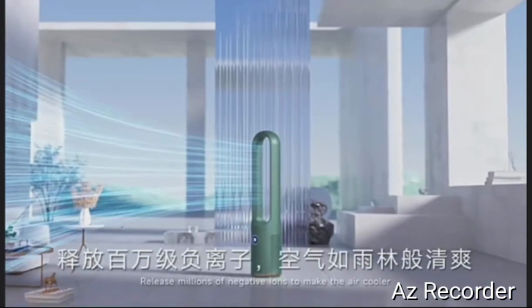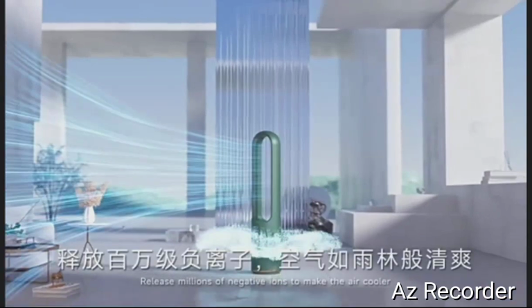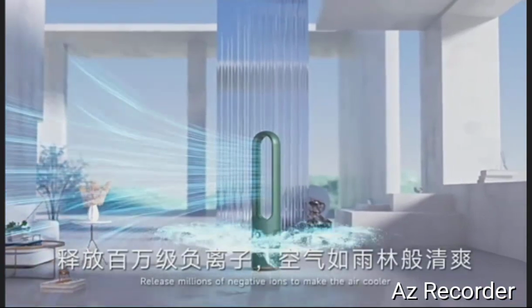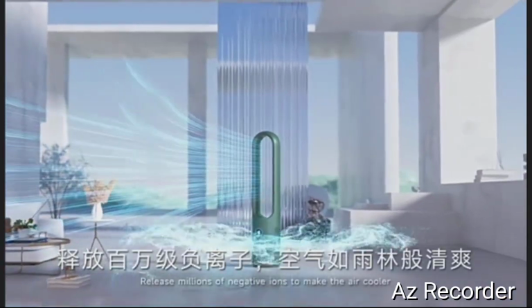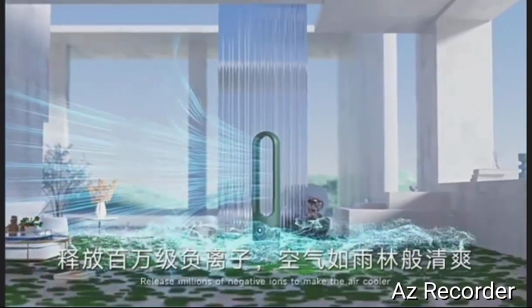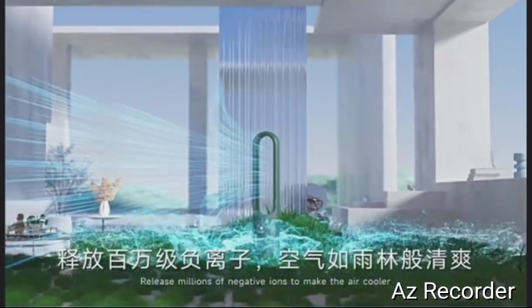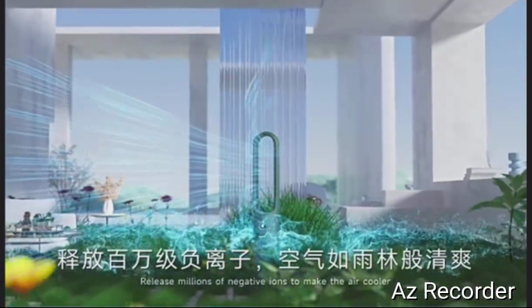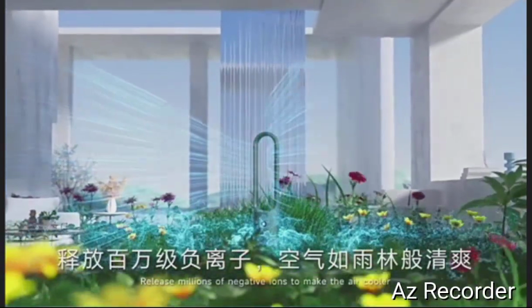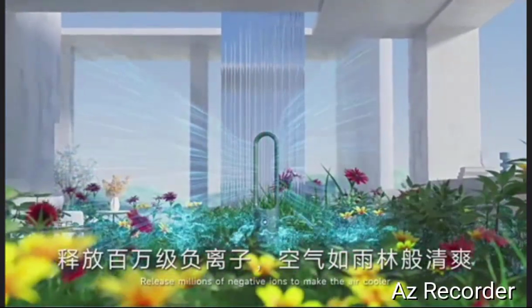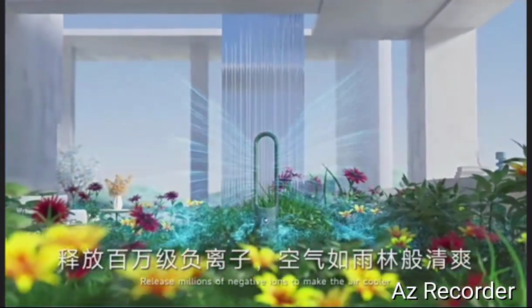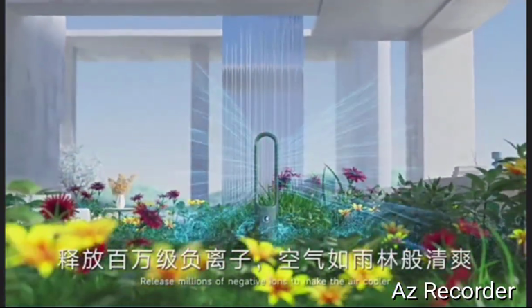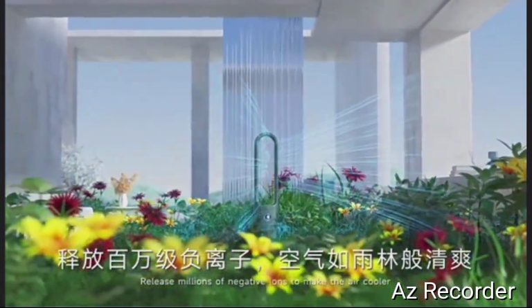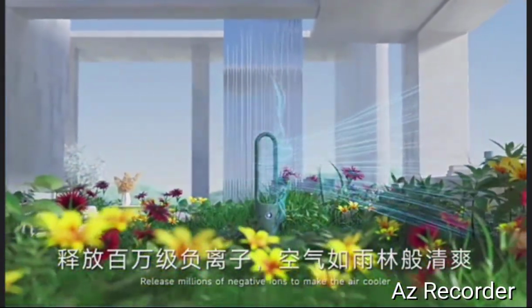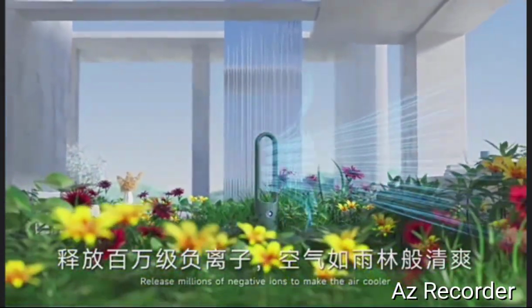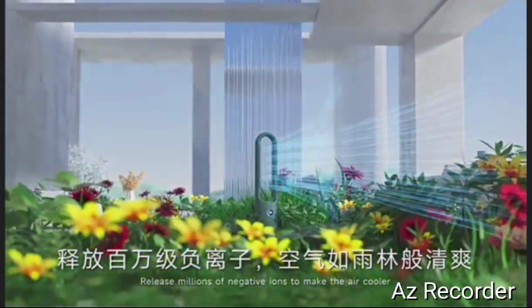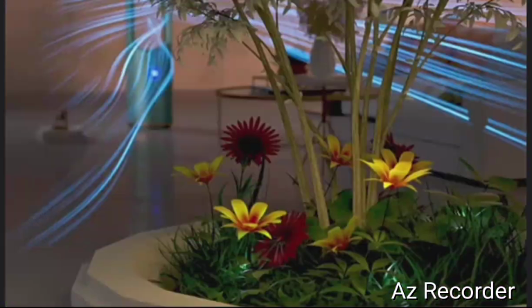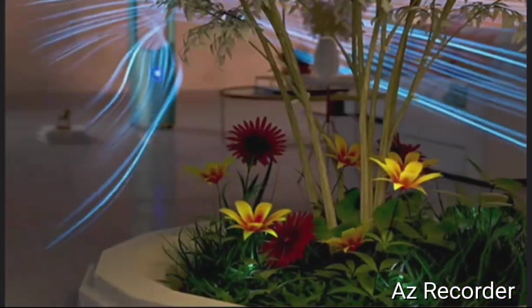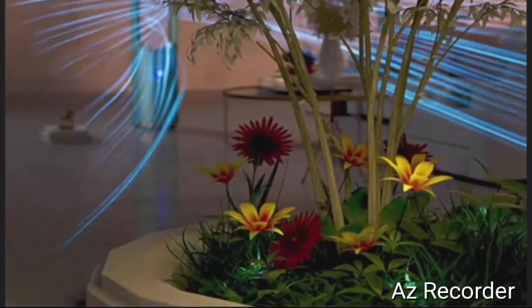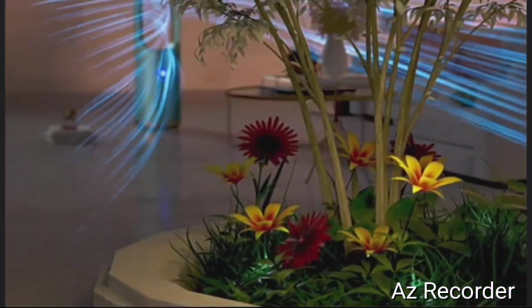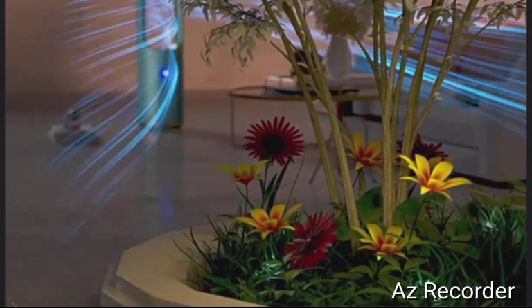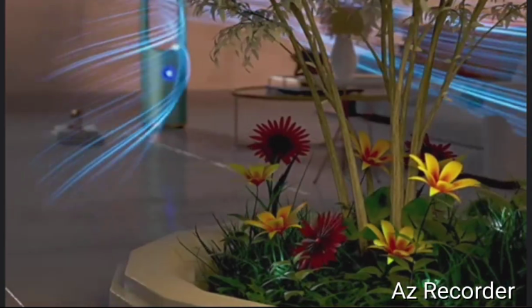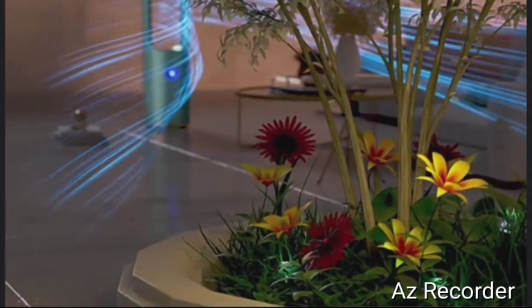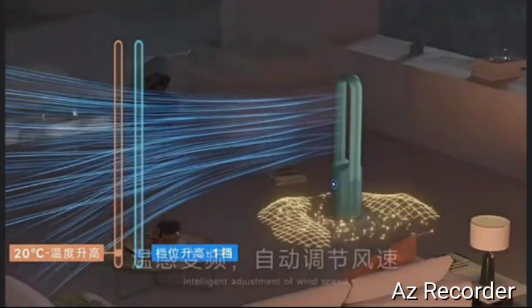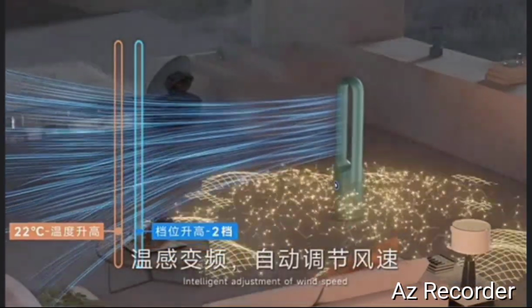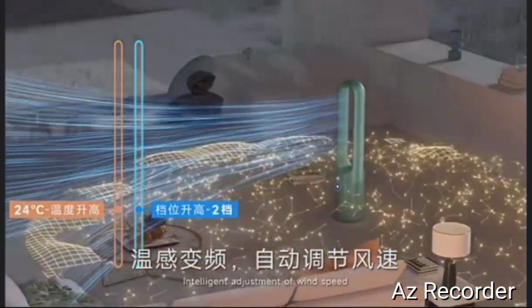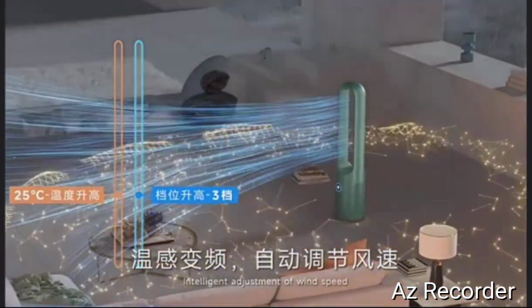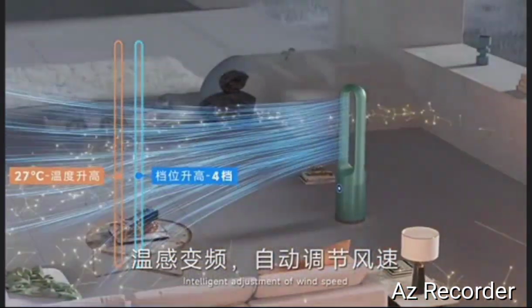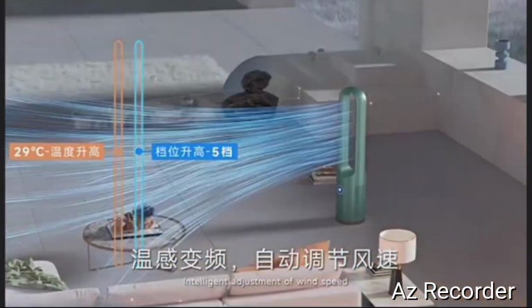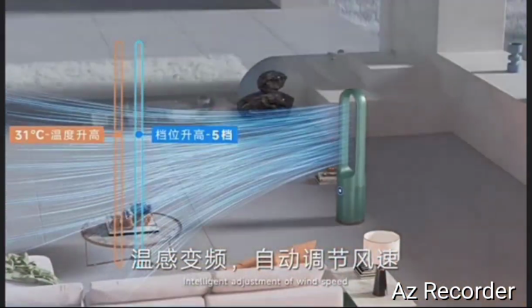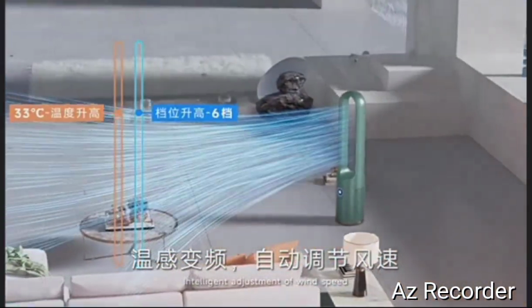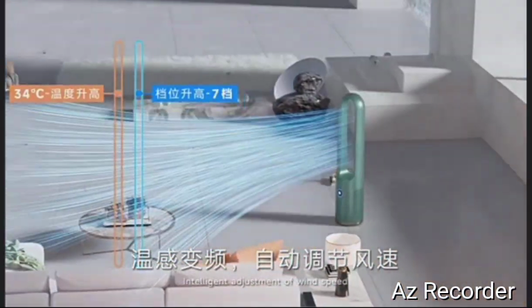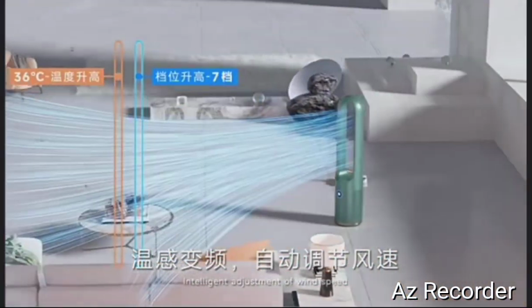Releases millions of negative ions to make the air cooler, with intelligent adjustment of wind speed.